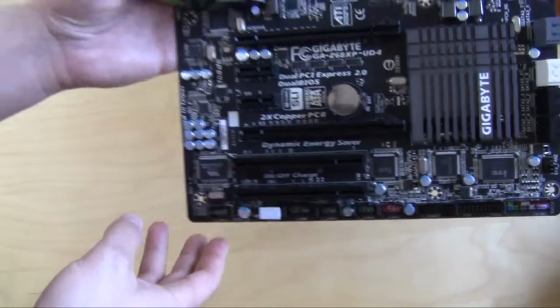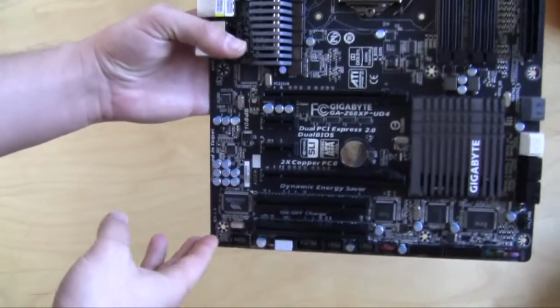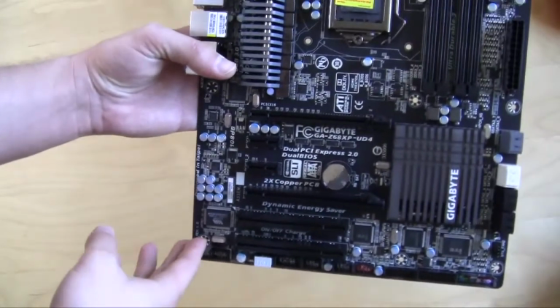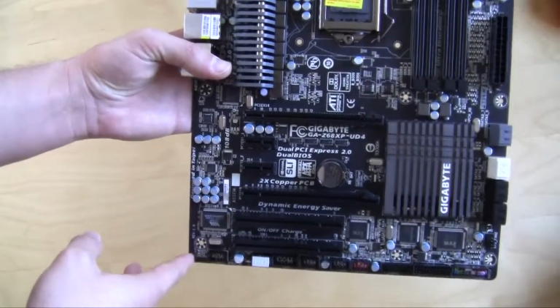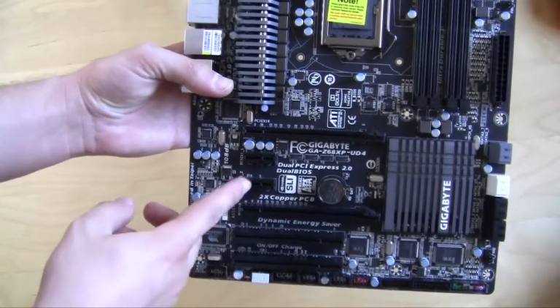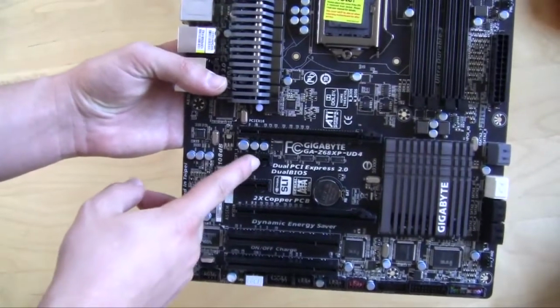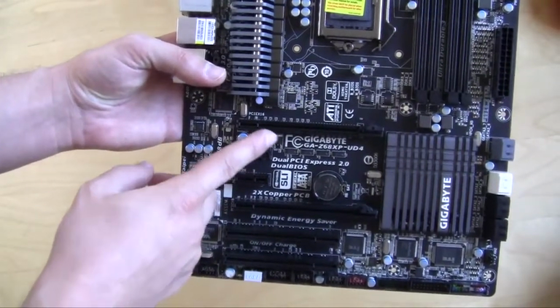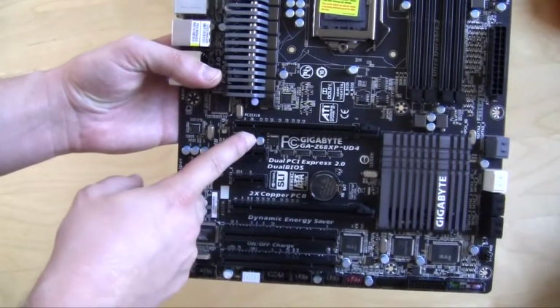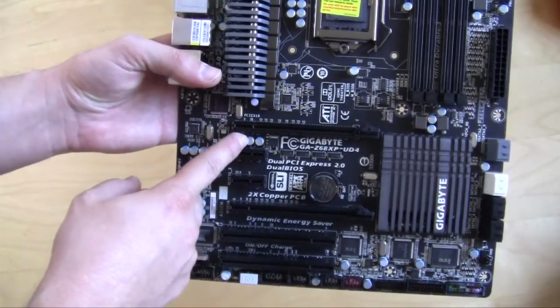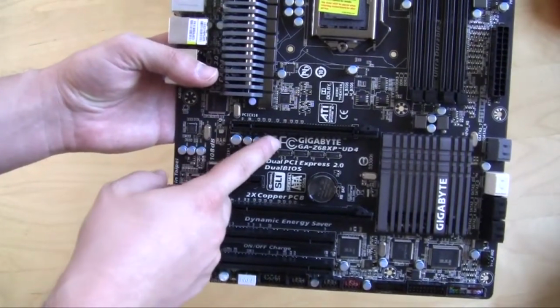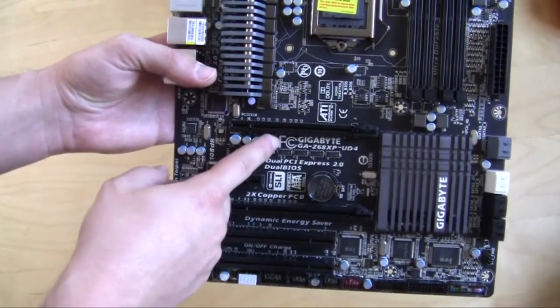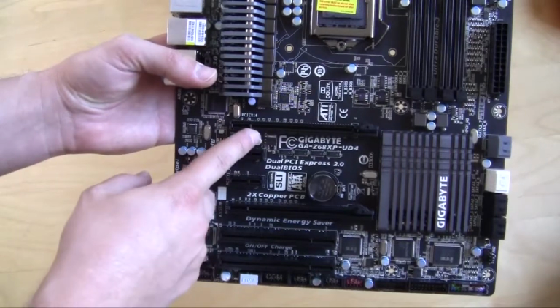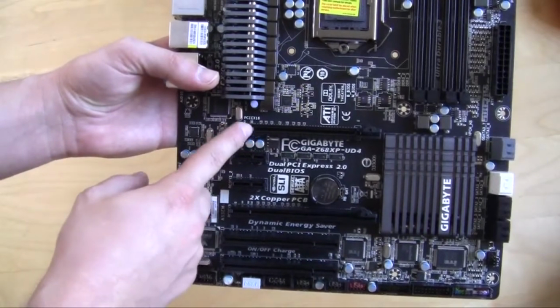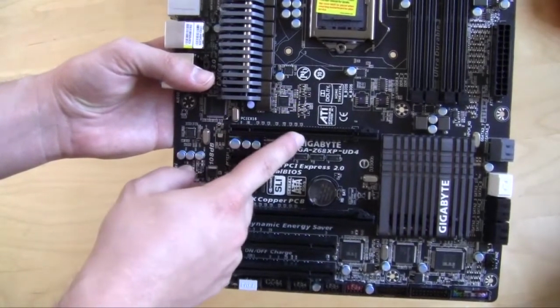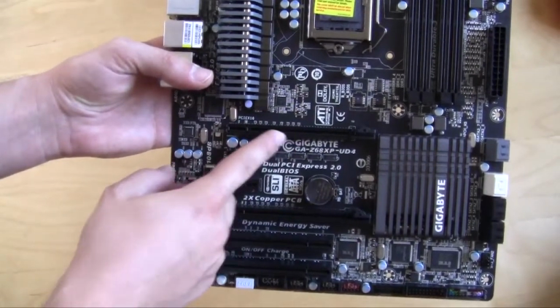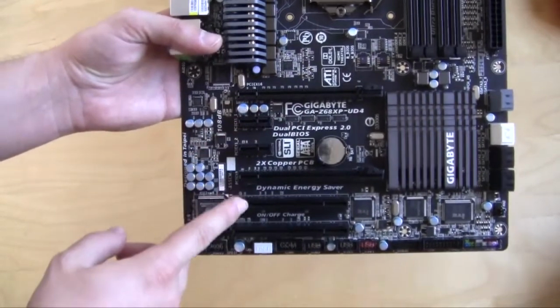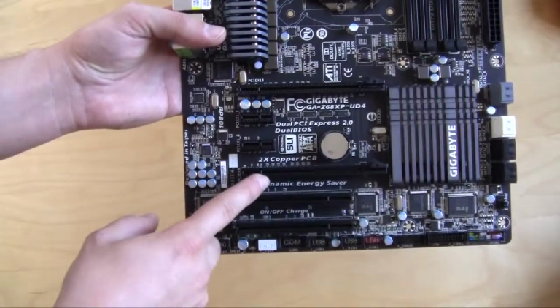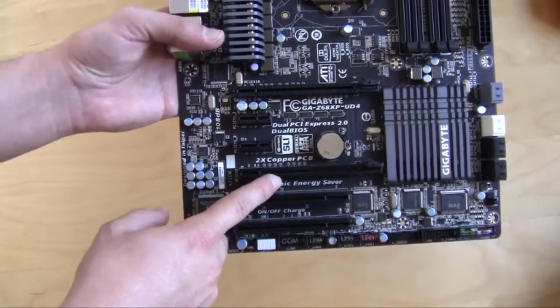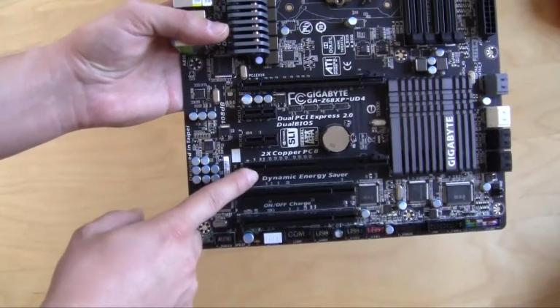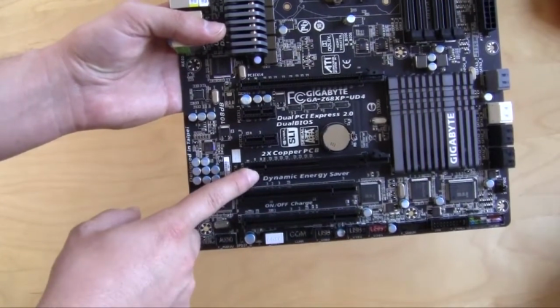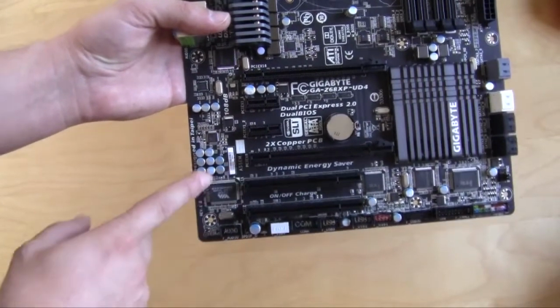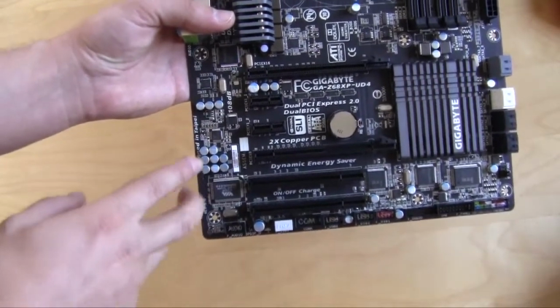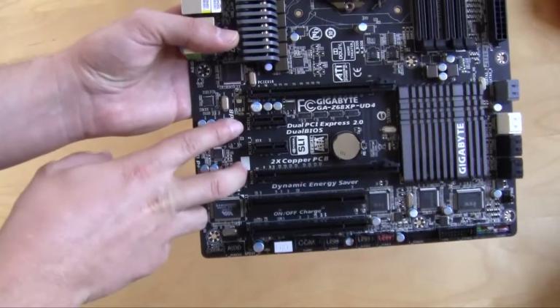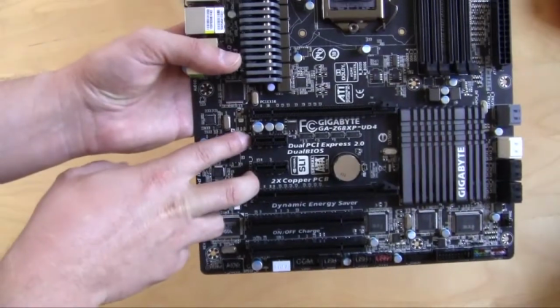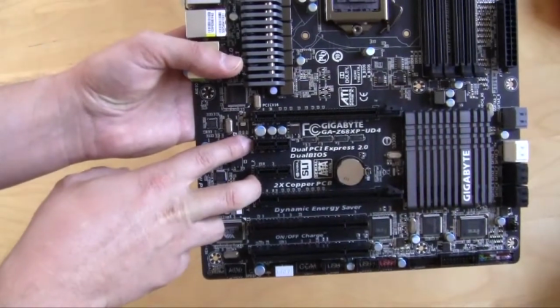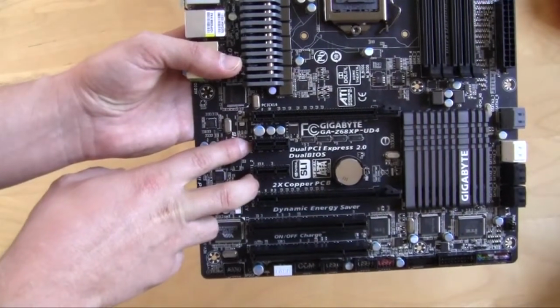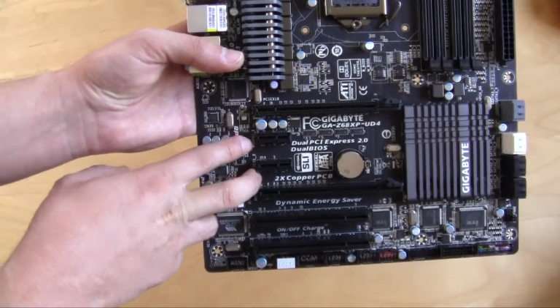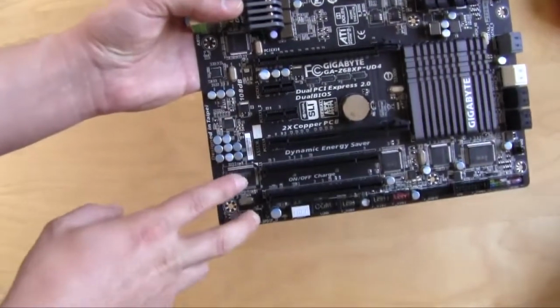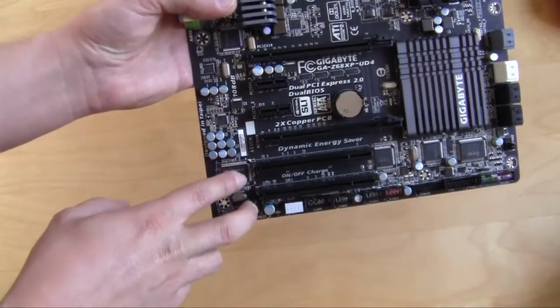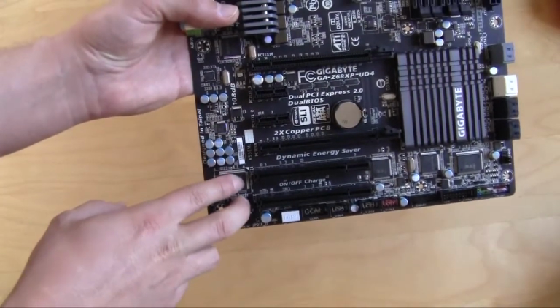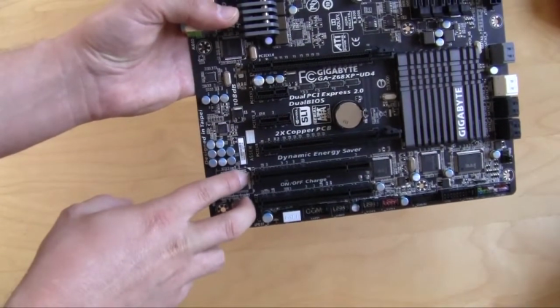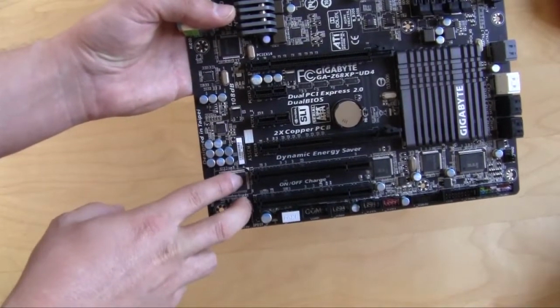Looking at the expansion slots, you have a PCI Express X16 slot, a PCI Express X8 slot, two PCI Express 1X slots, and two normal PCI slots.